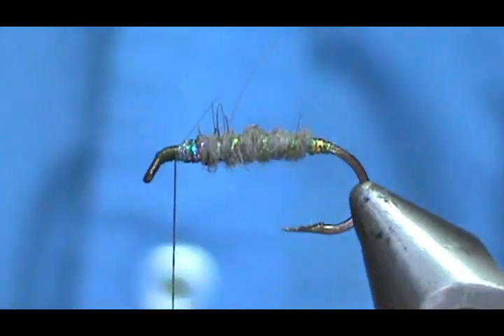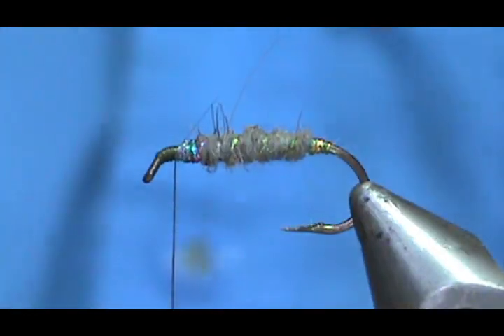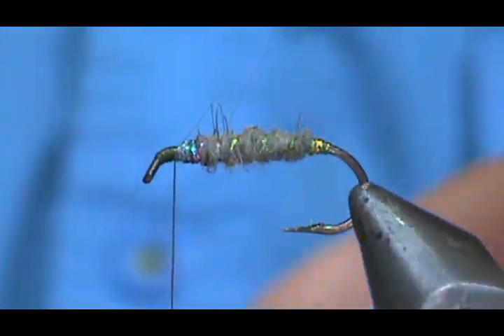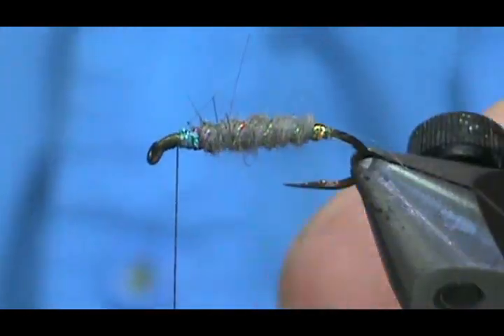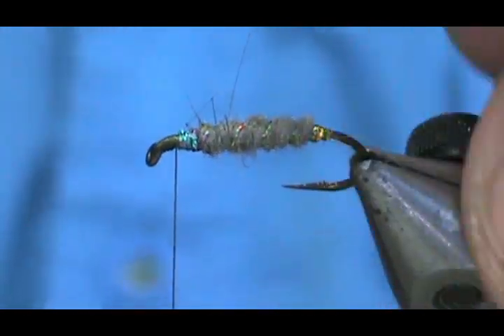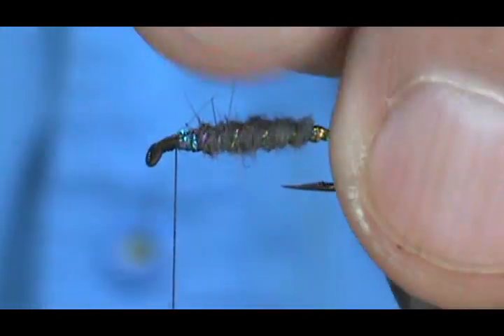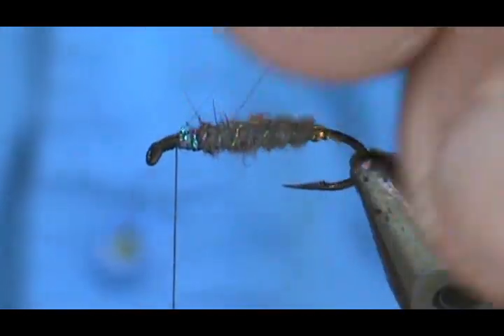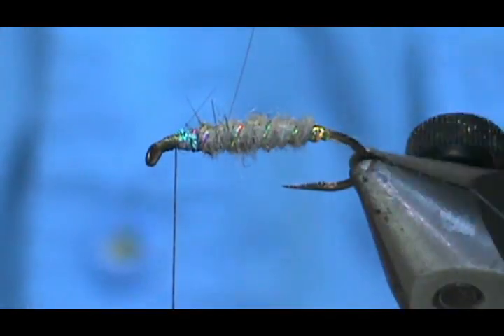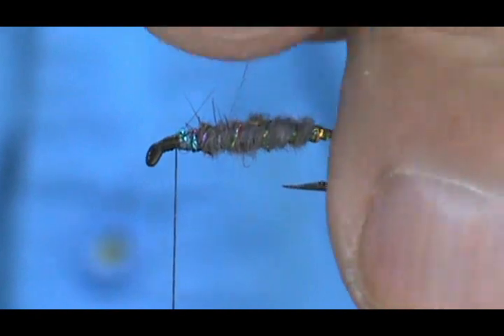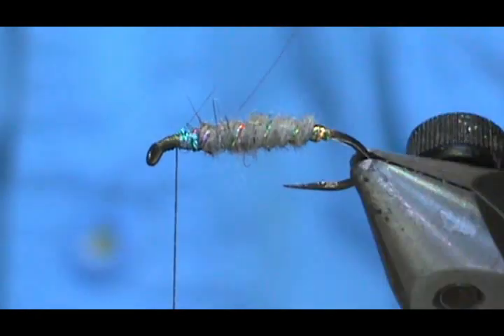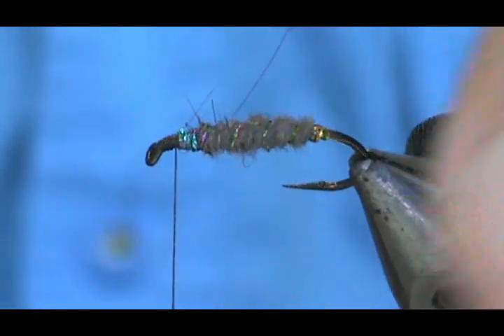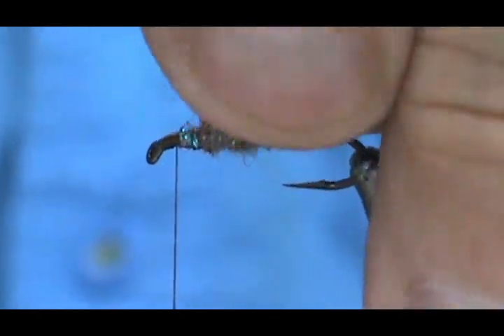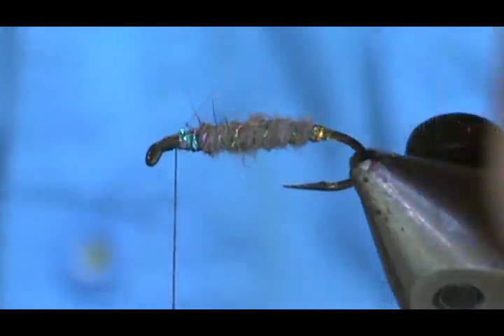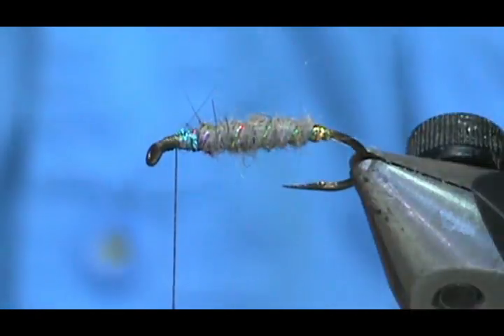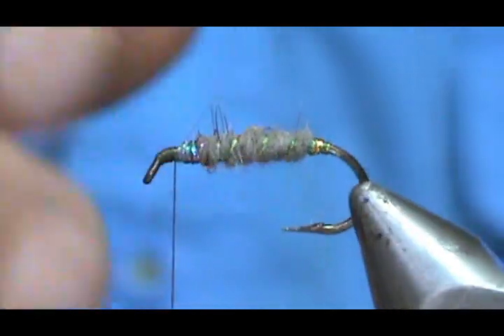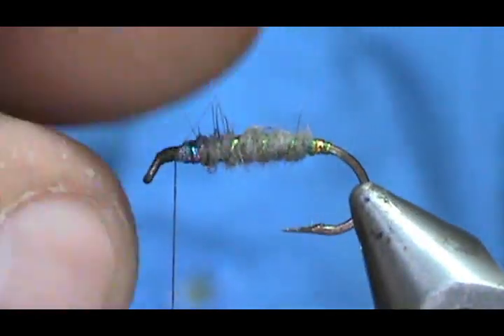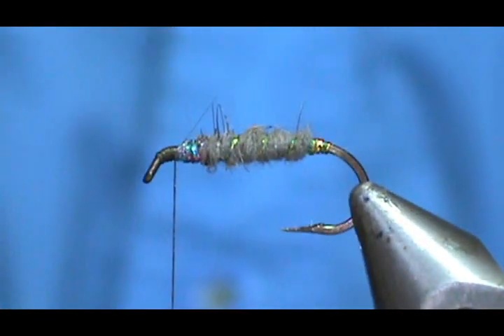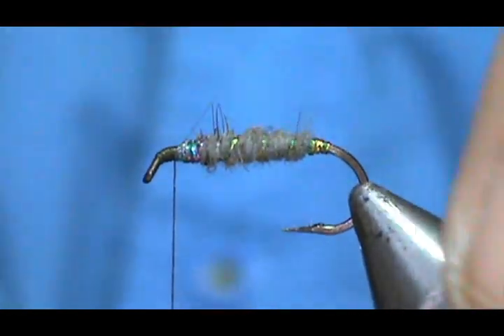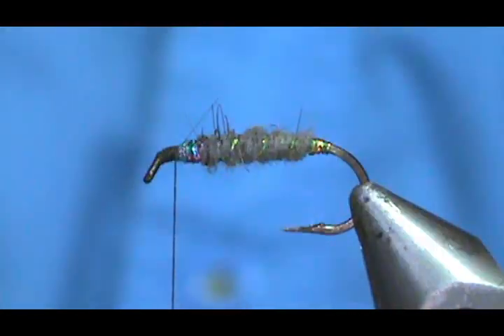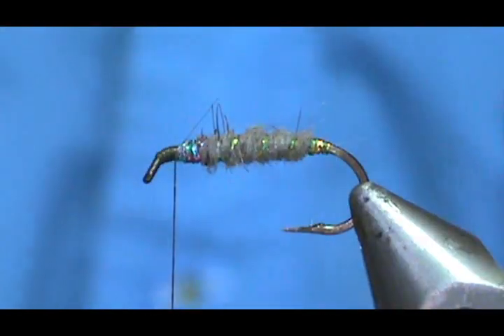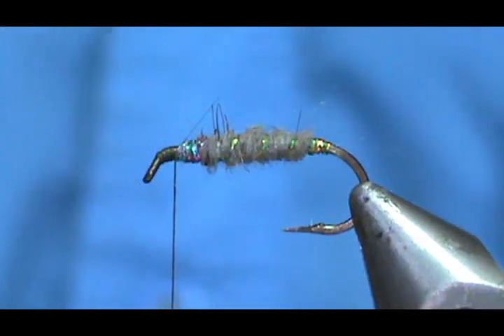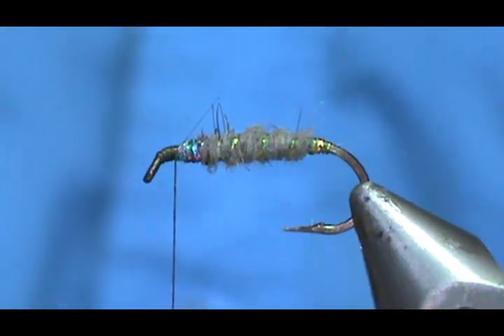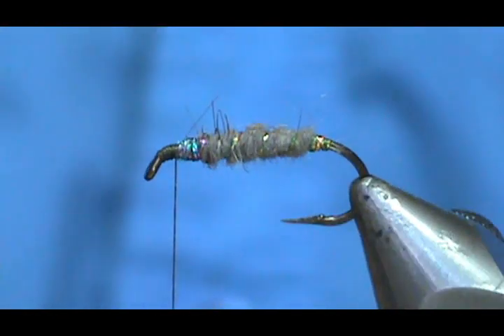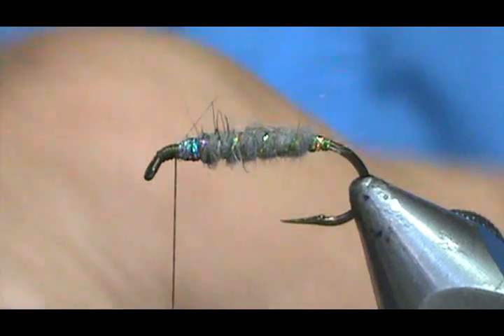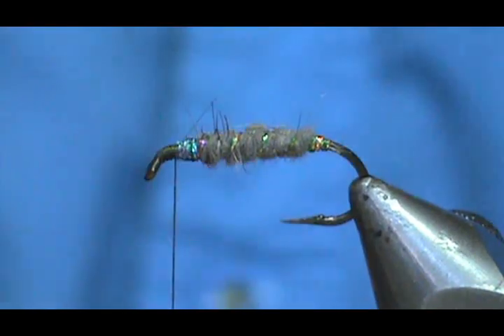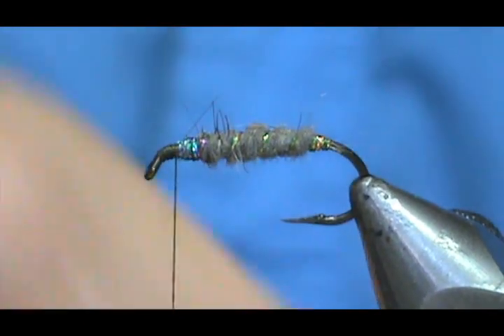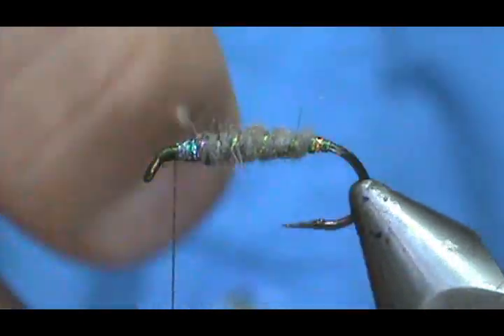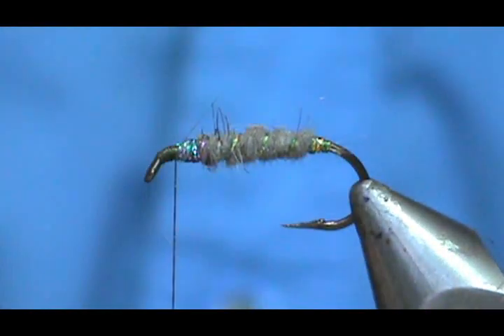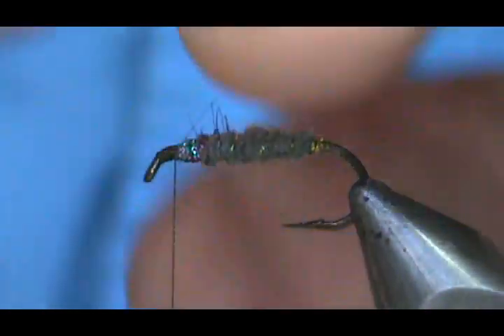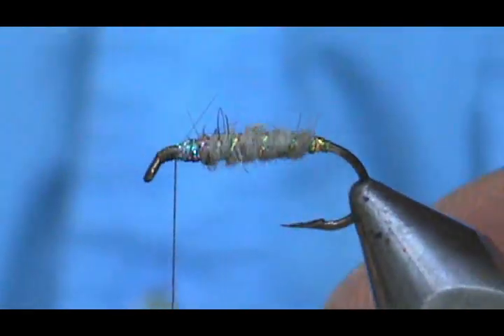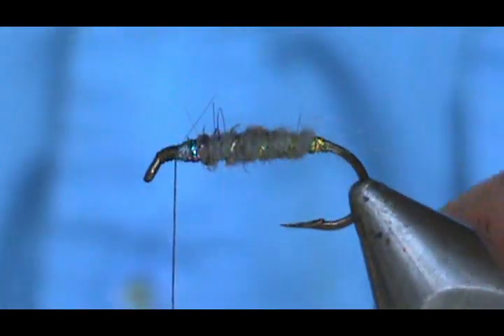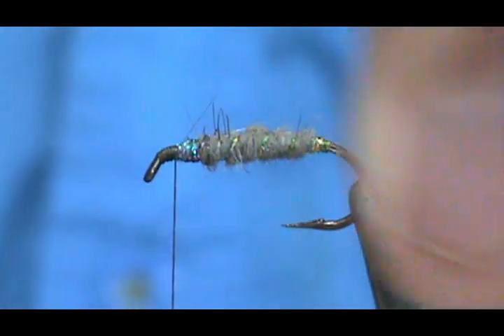Depending on if you want a scruffy body or not, you can actually get your dubbing teaser and scruff it up if you want it more textured.